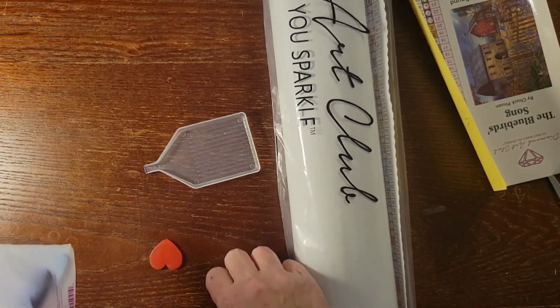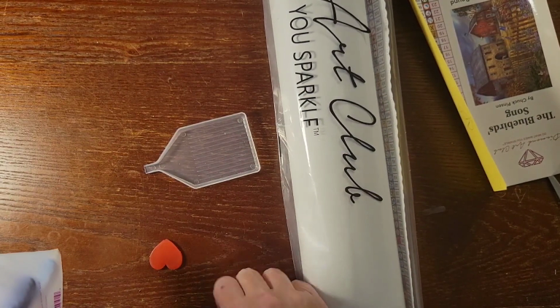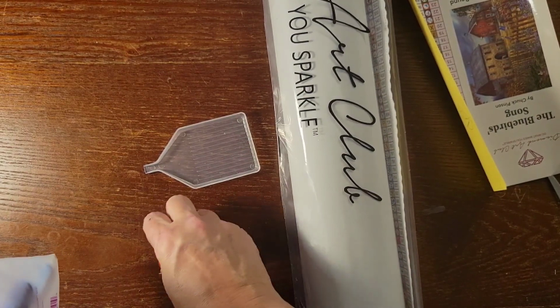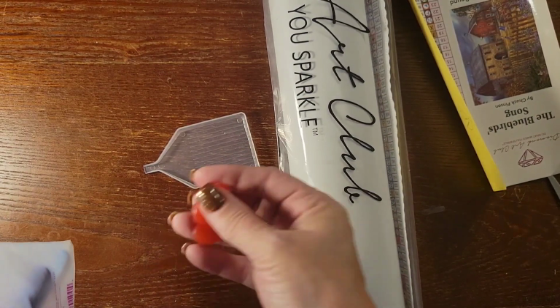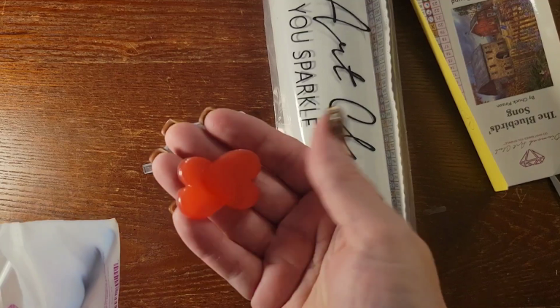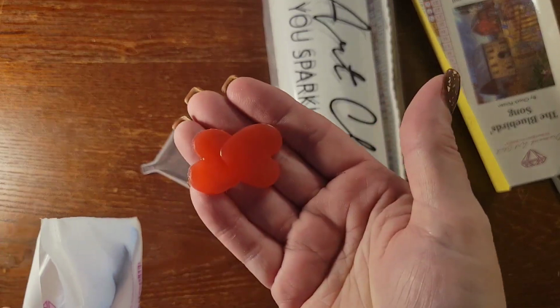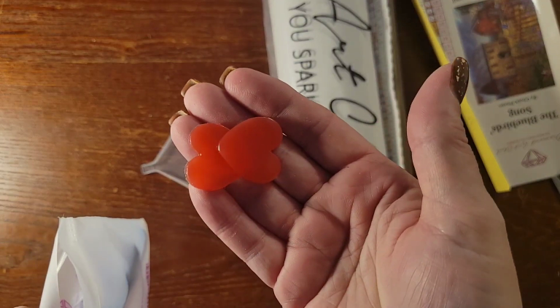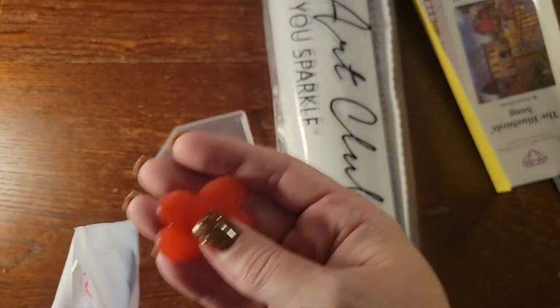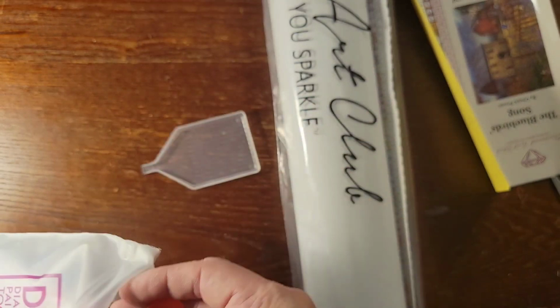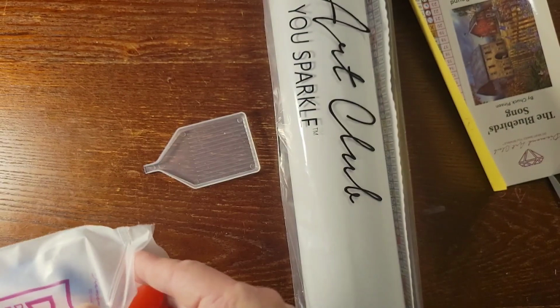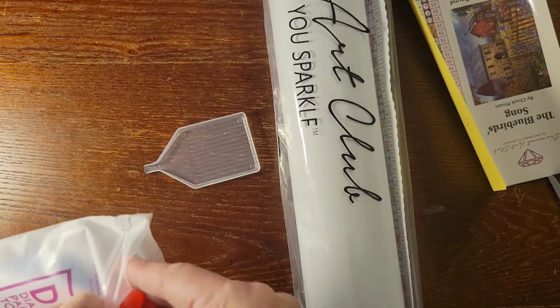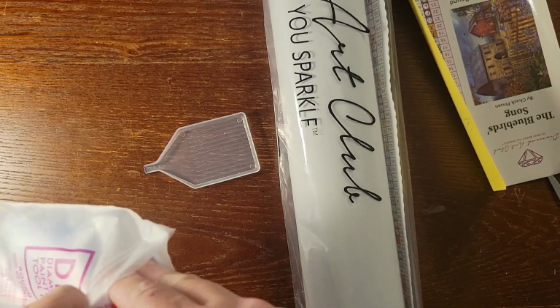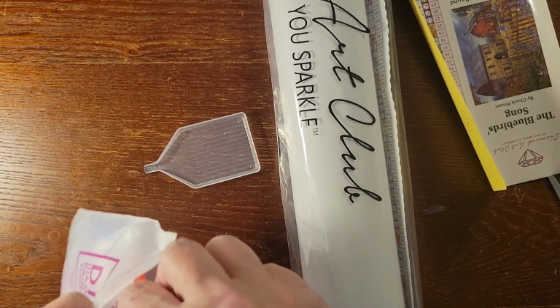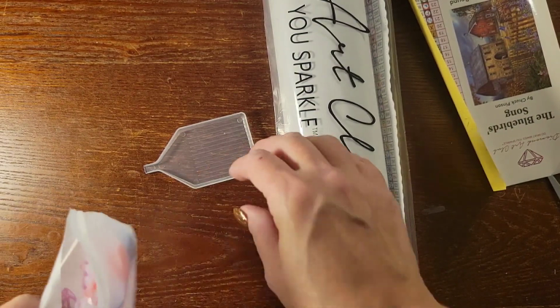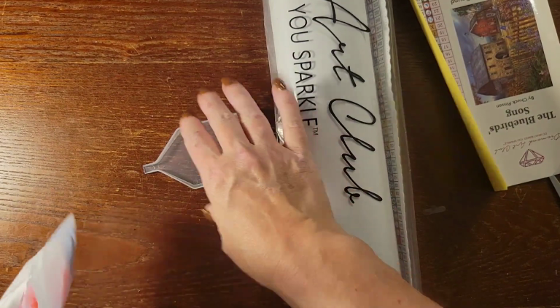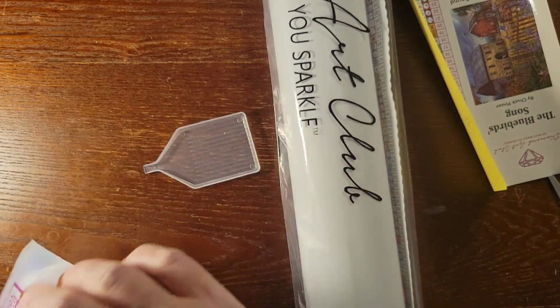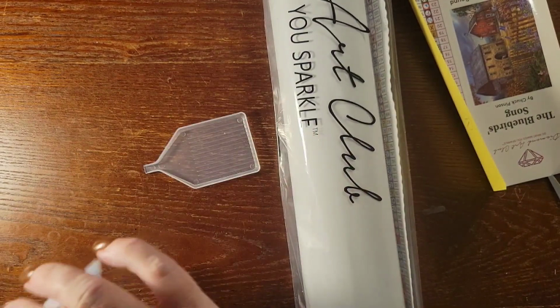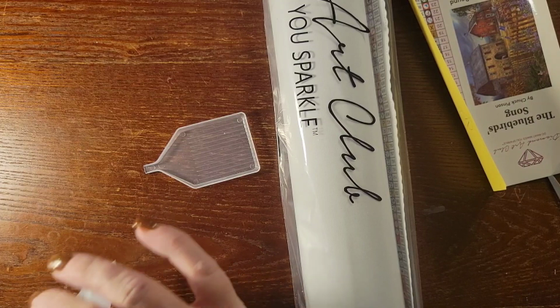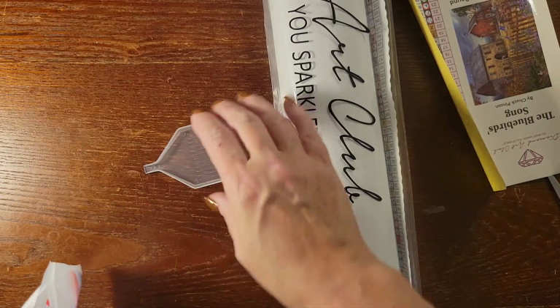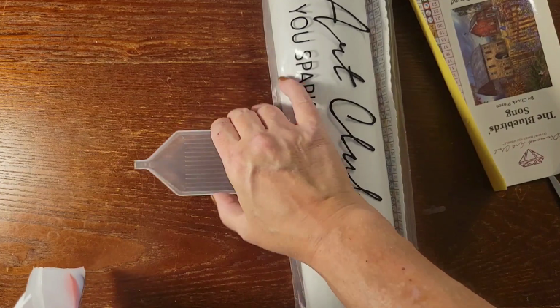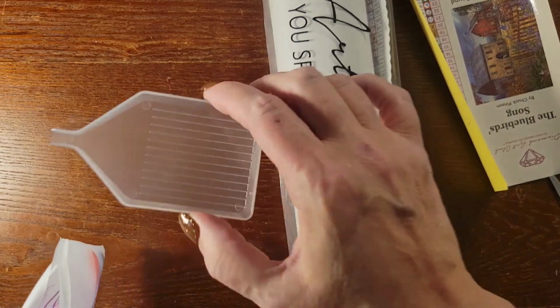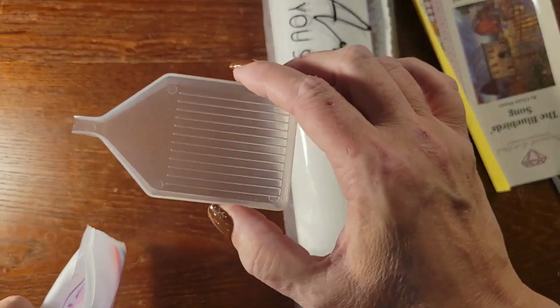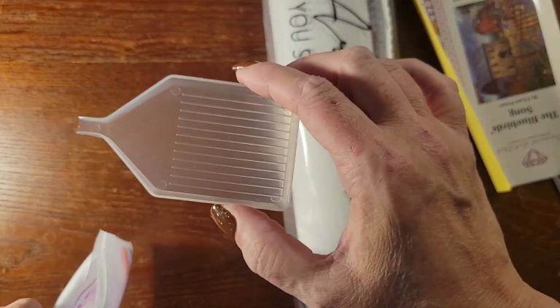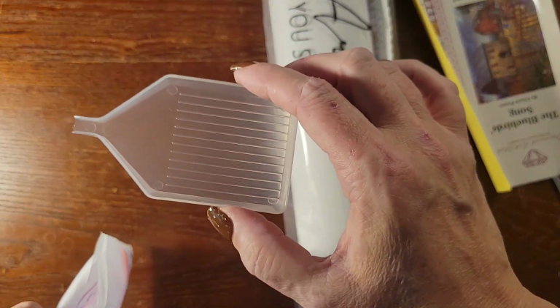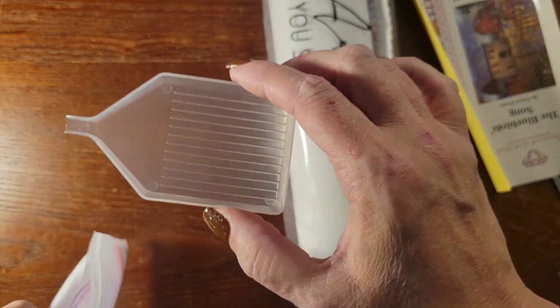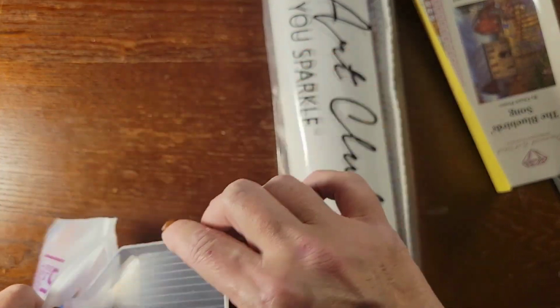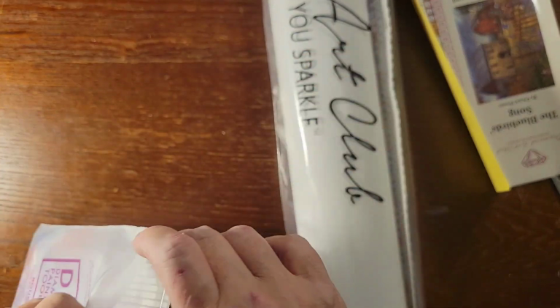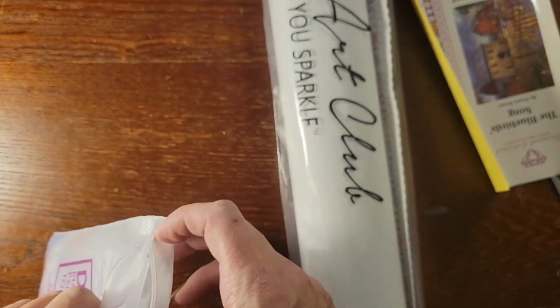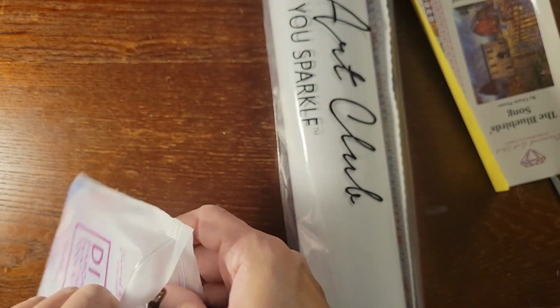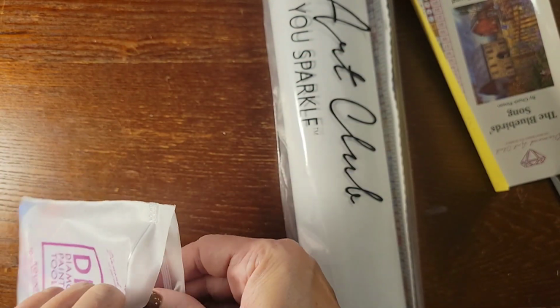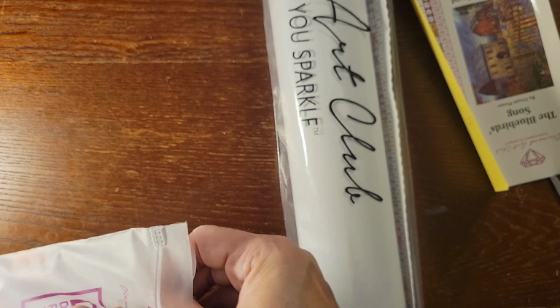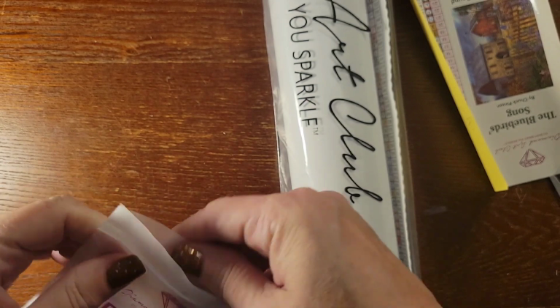Two plates of heart-shaped wax — Diamond Art Club has the best wax as far as I'm concerned. And the little tray for your diamonds.